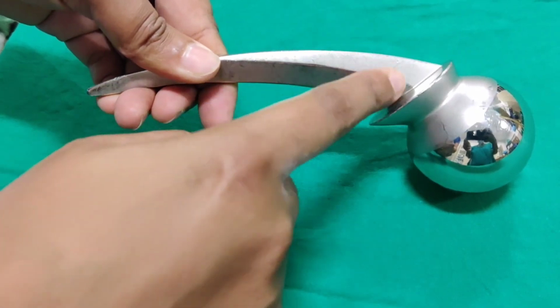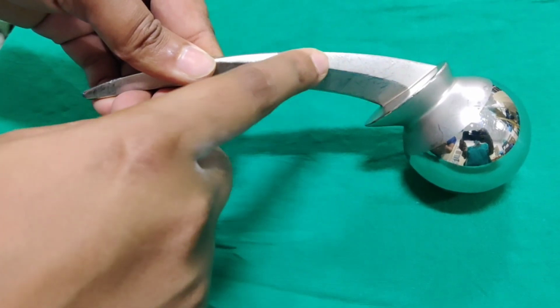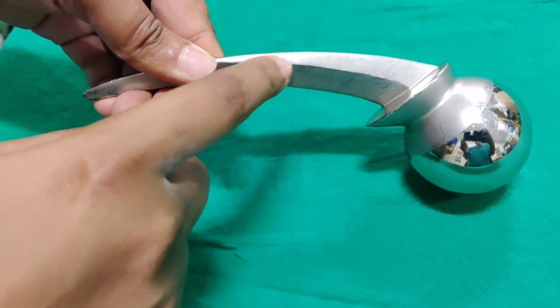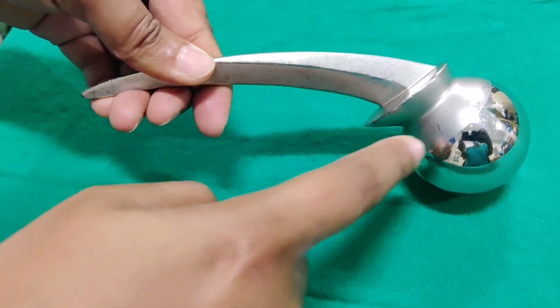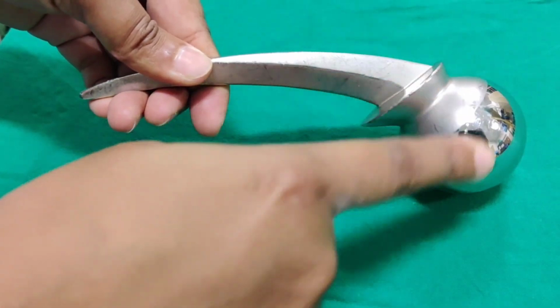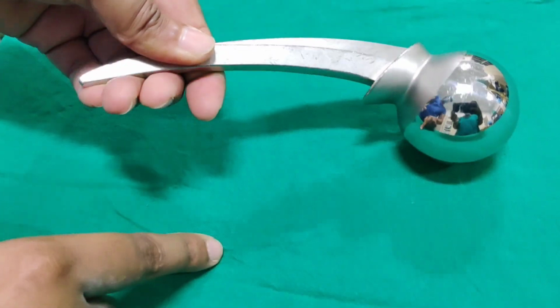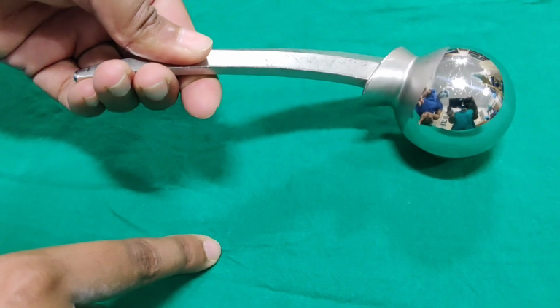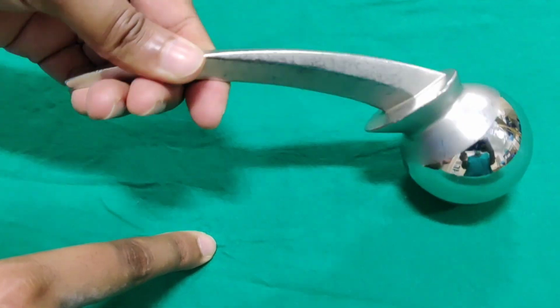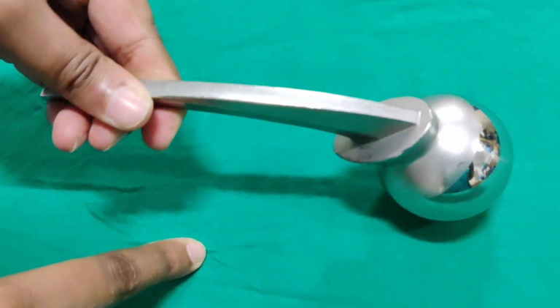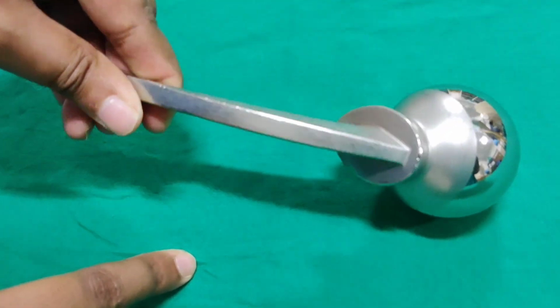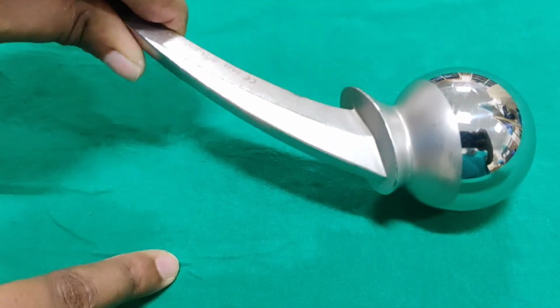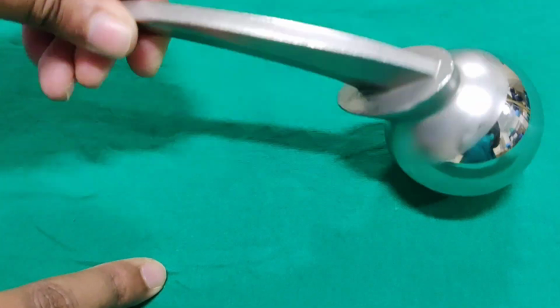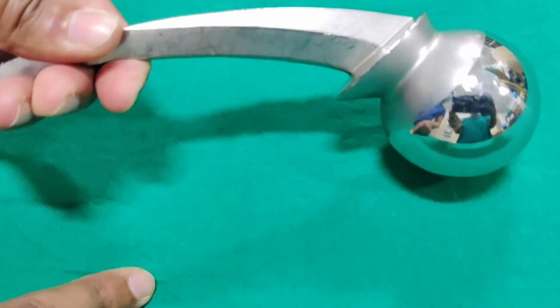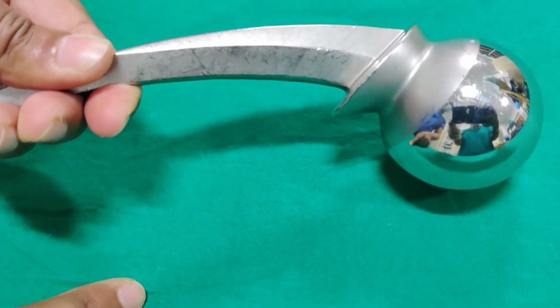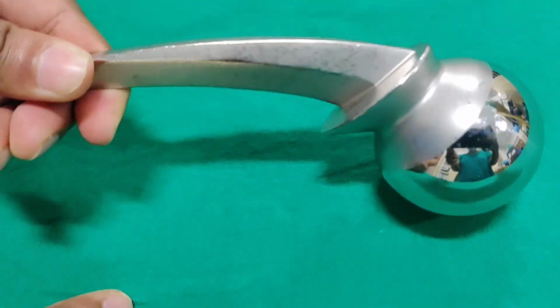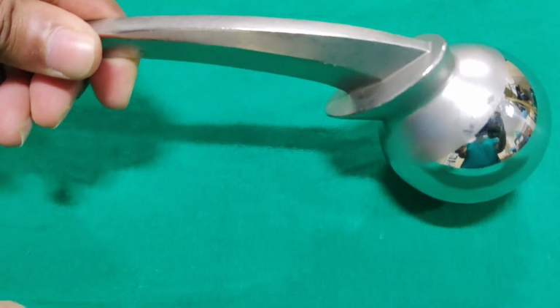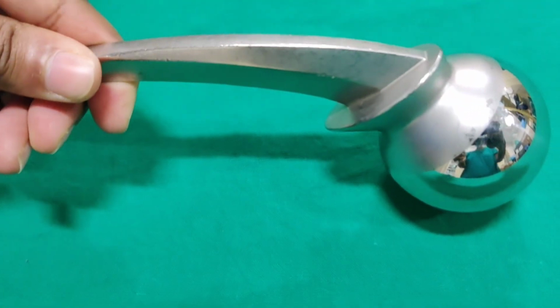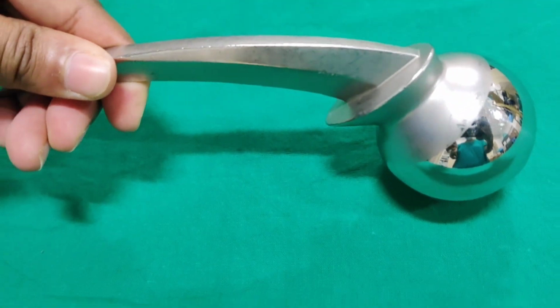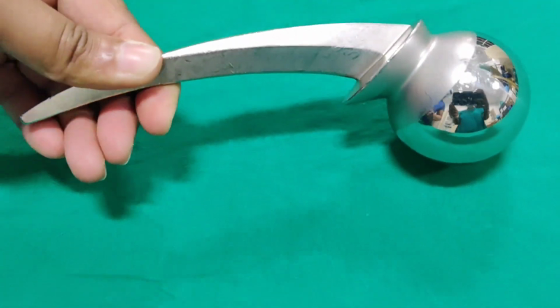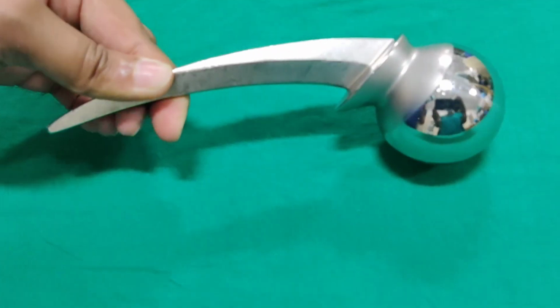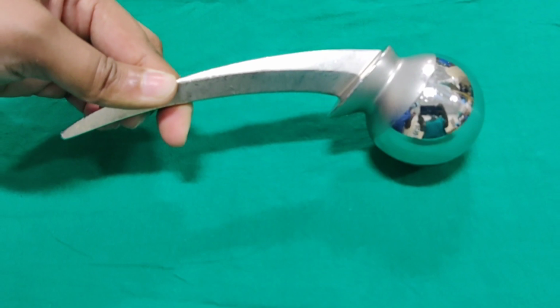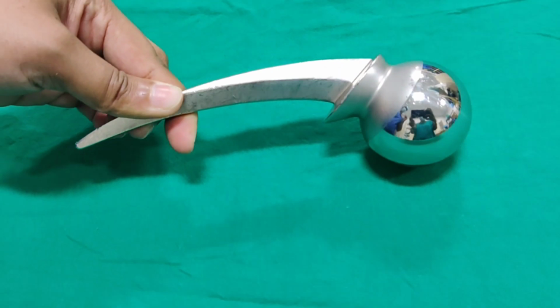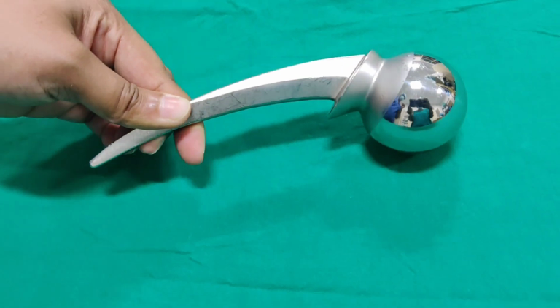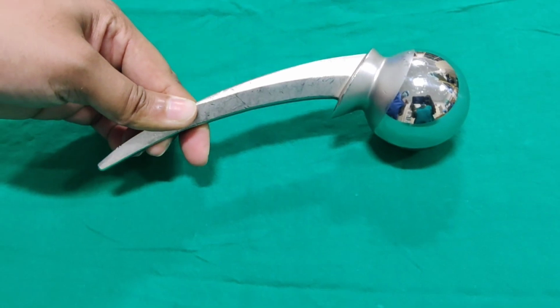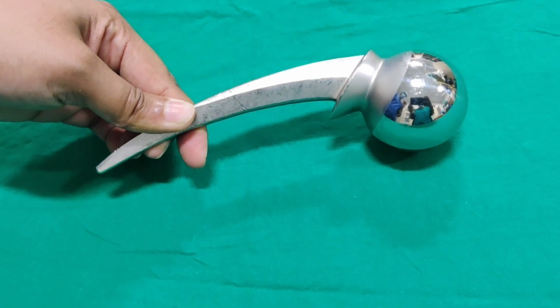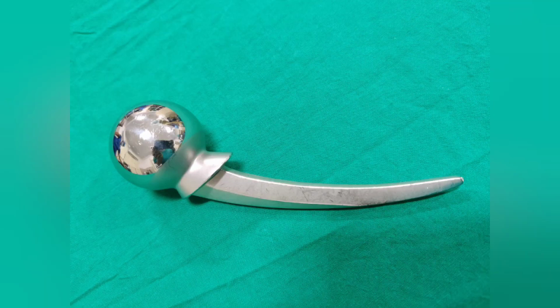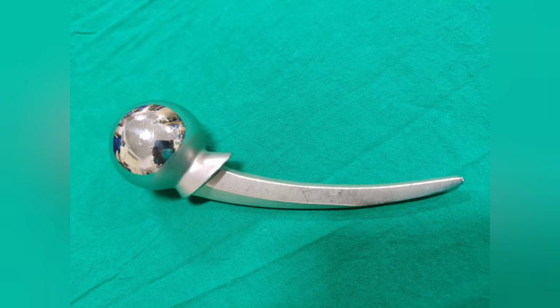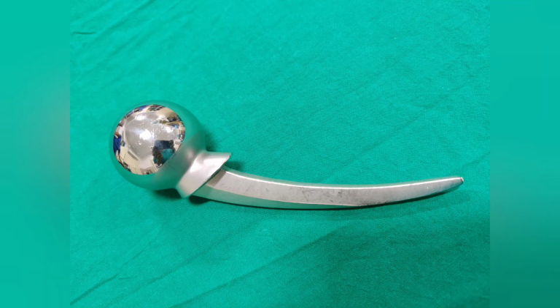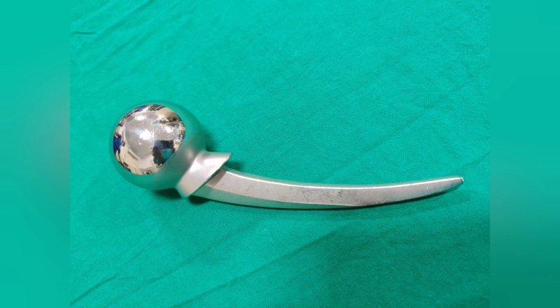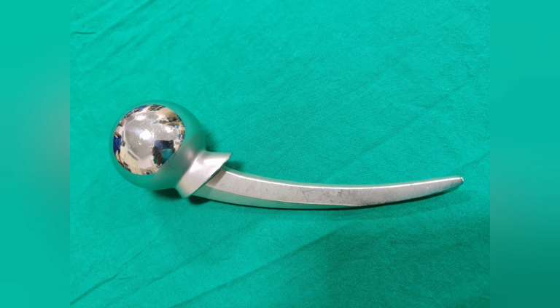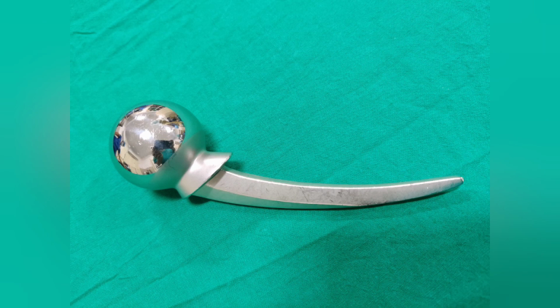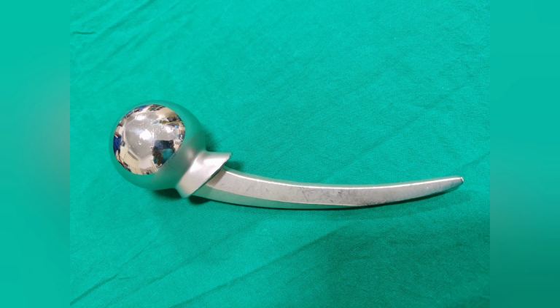This prosthesis can also be used in a patient with a deficient calcar, or if the calcar is less than 1 cm. The indication is fracture neck of femur with a deficient calcar.